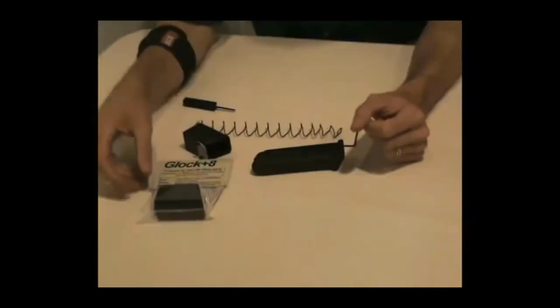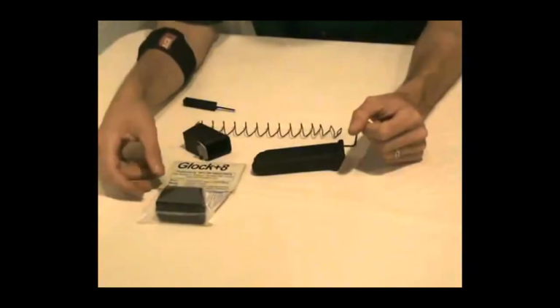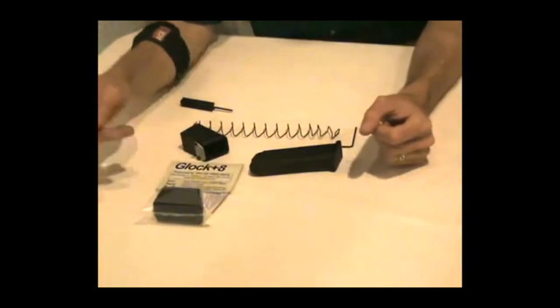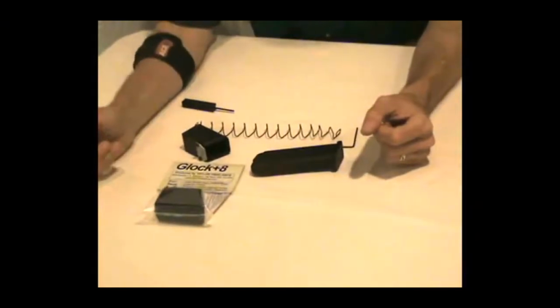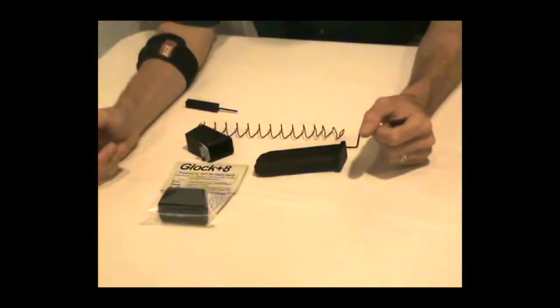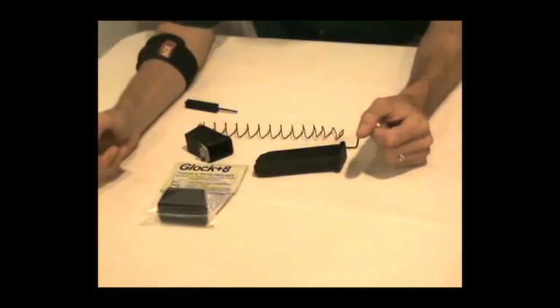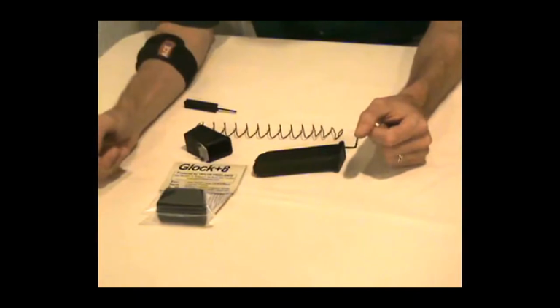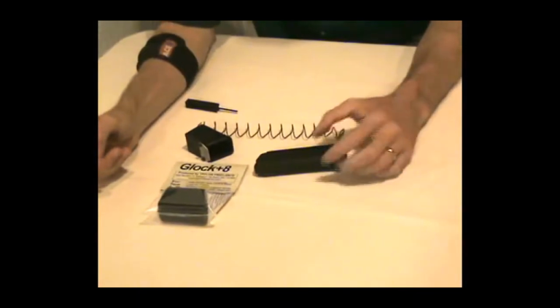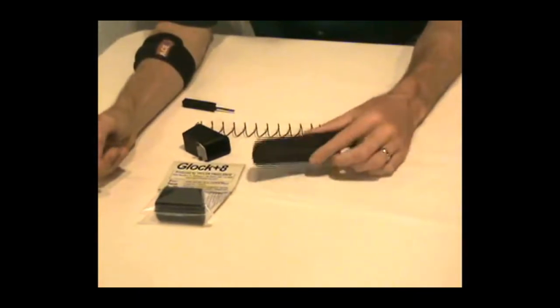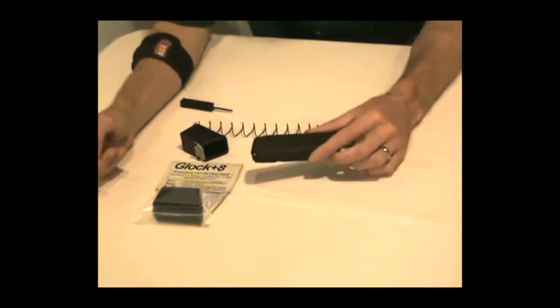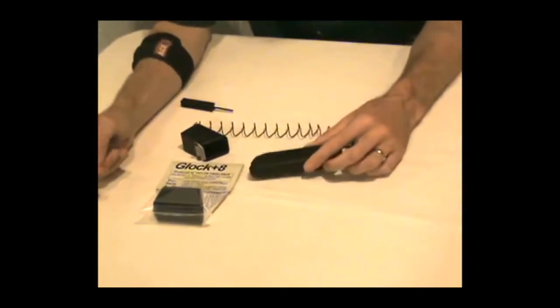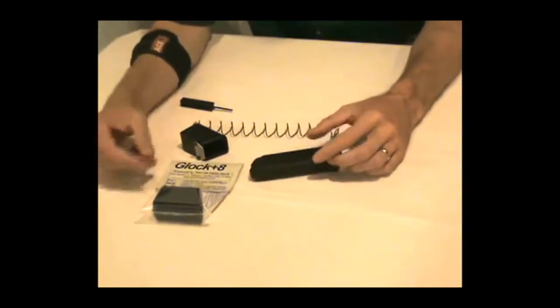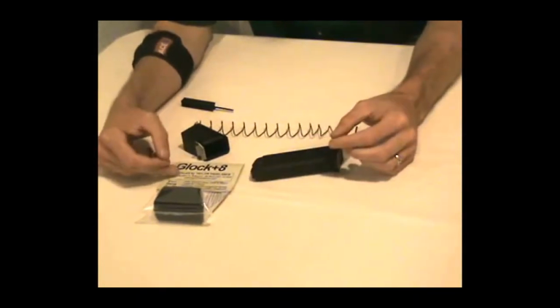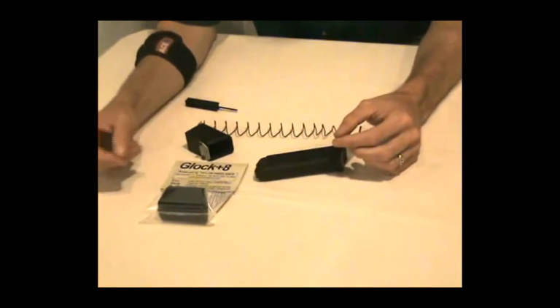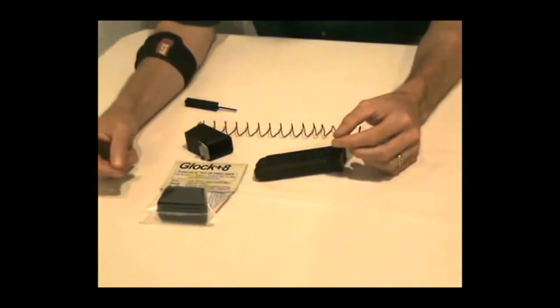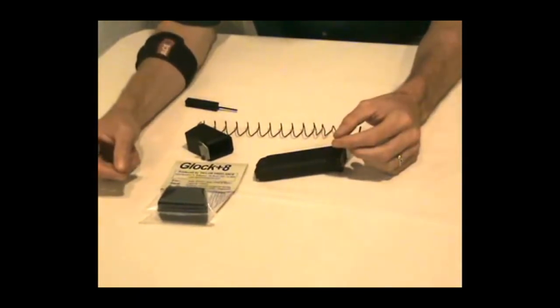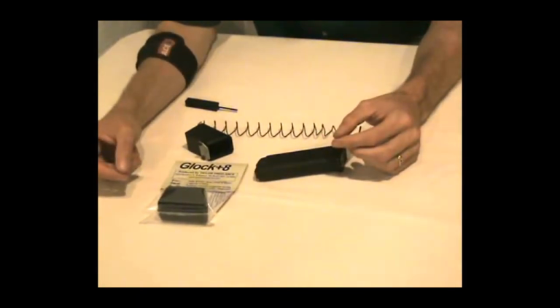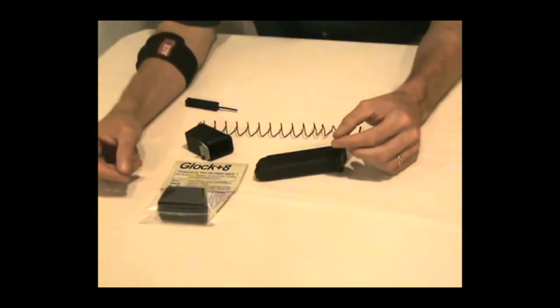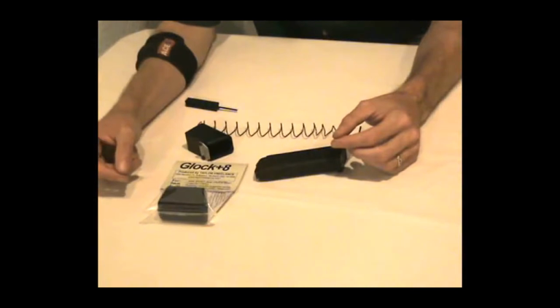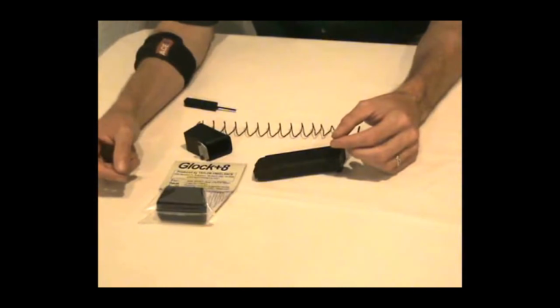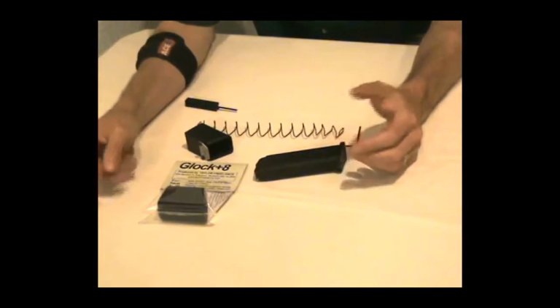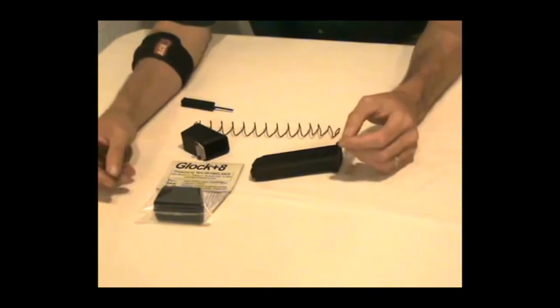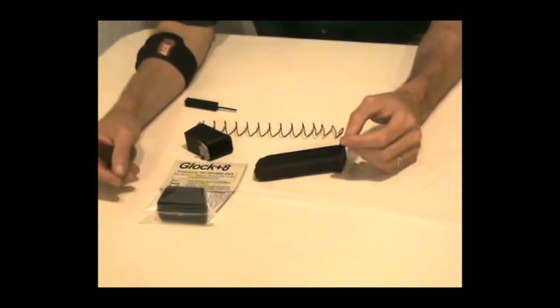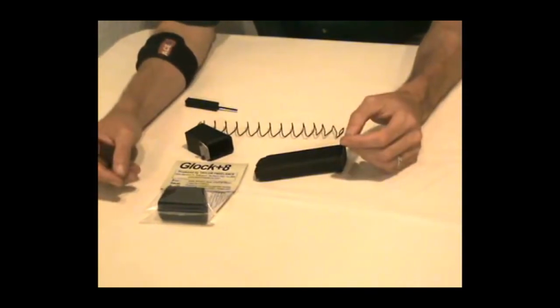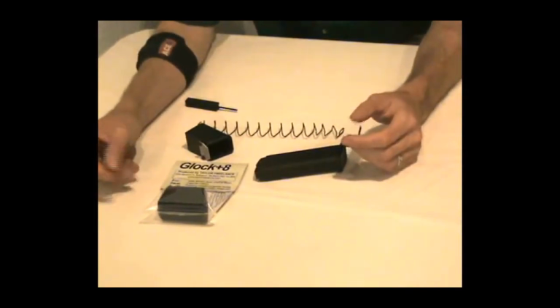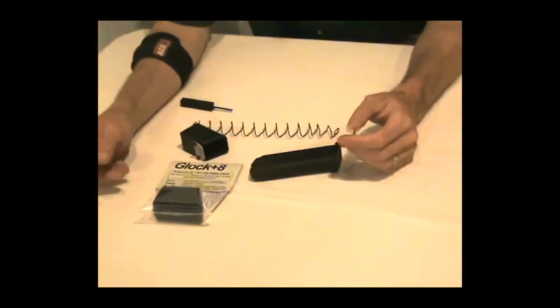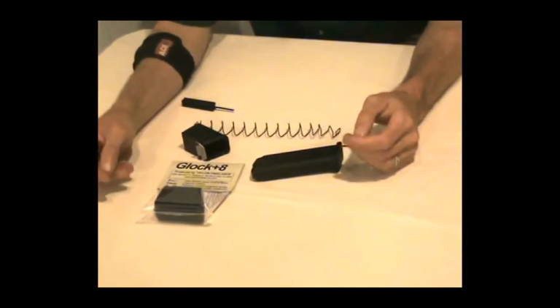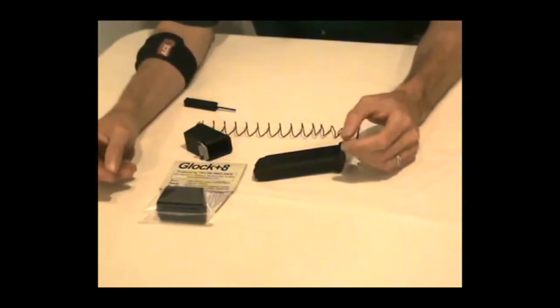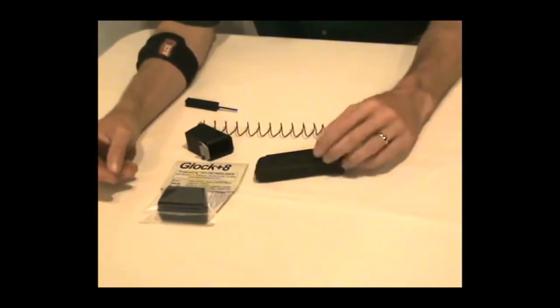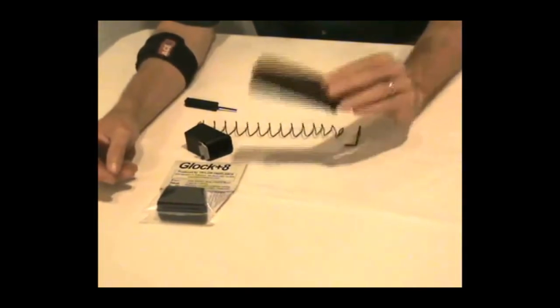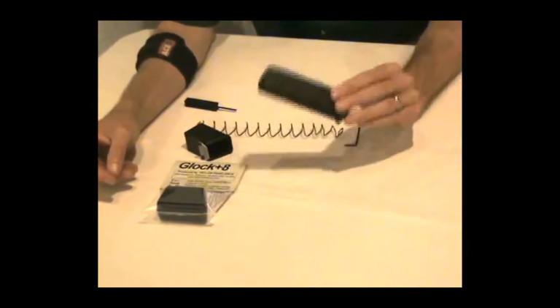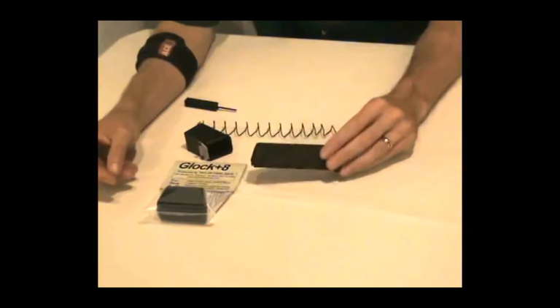Today we're going to do the assembly and disassembly of a Glock 17 magazine using a Taylor Freelance 170 millimeter extension. Essentially, we're doing how do I mount a 170 millimeter extension onto a normal Glock magazine.